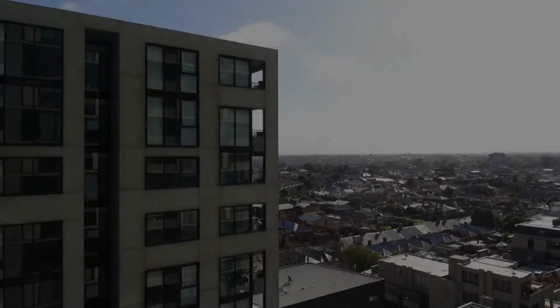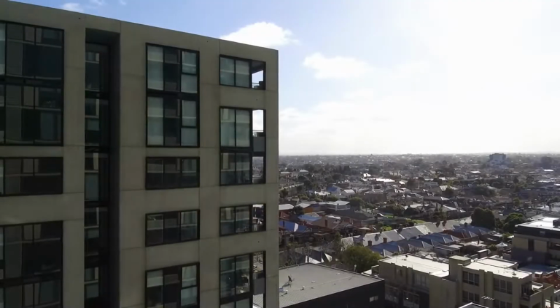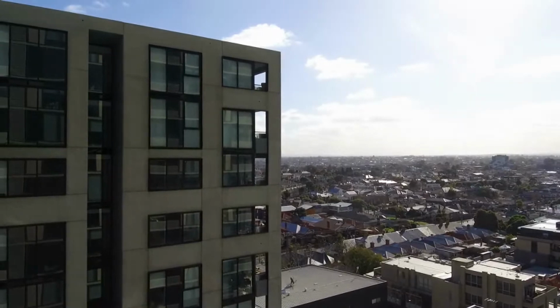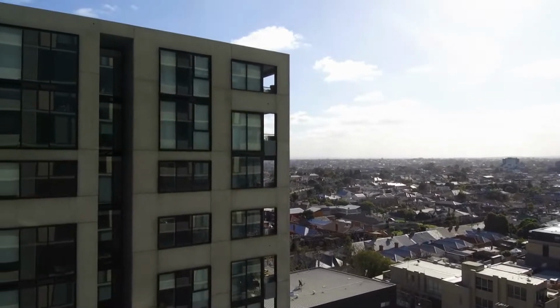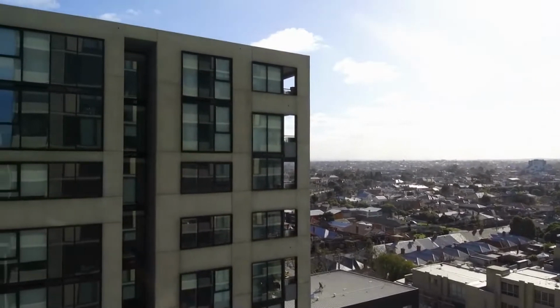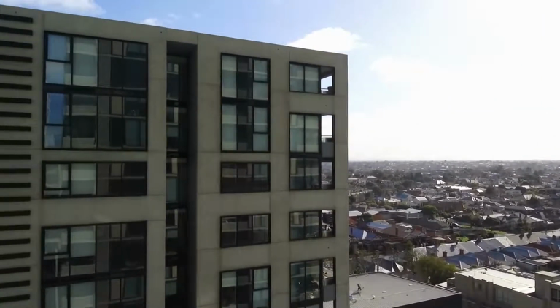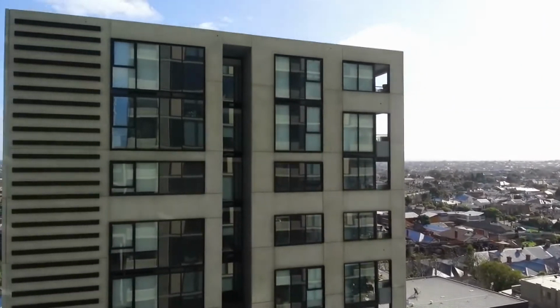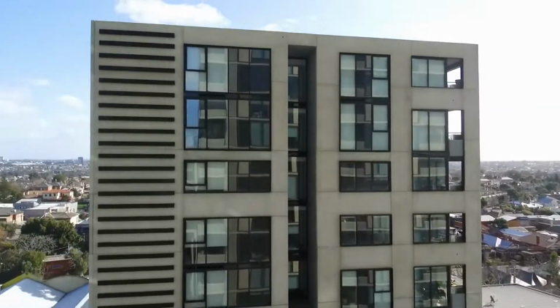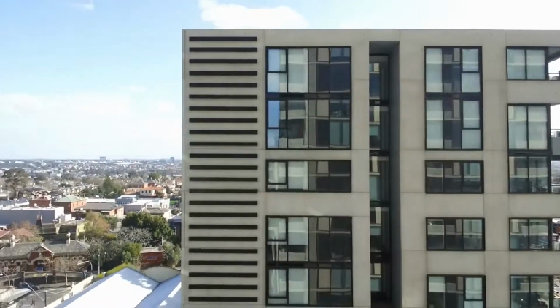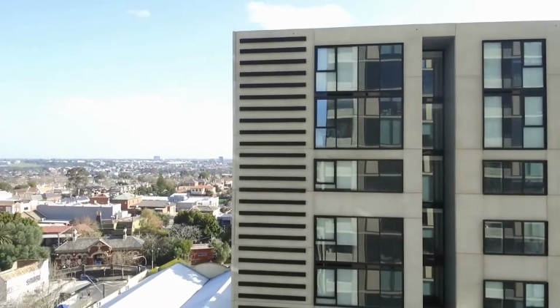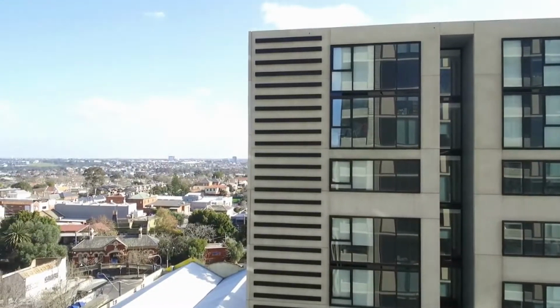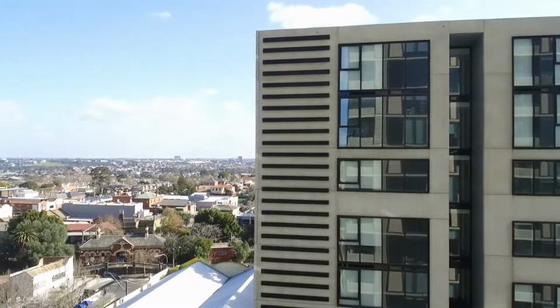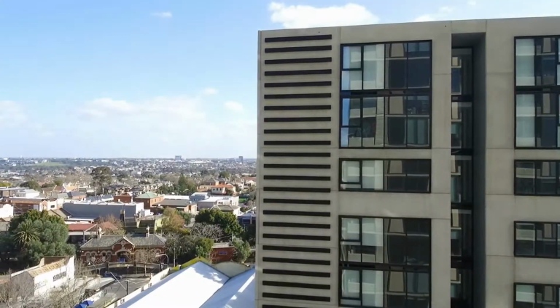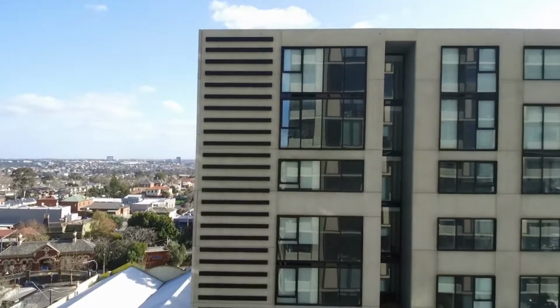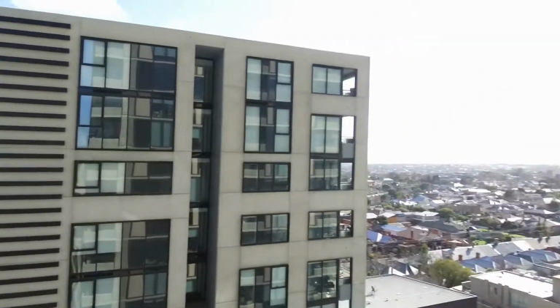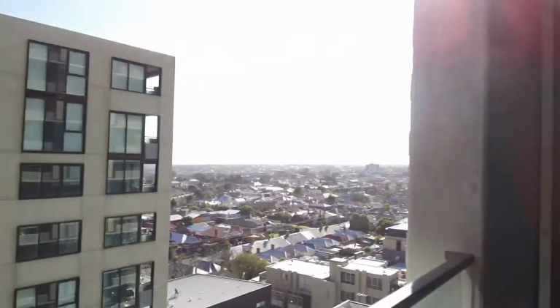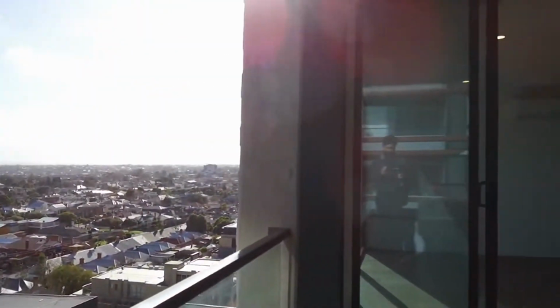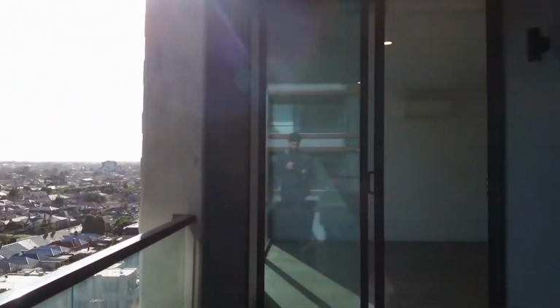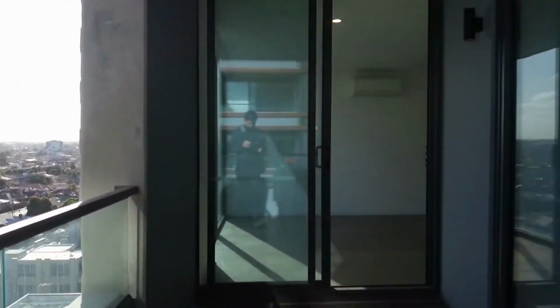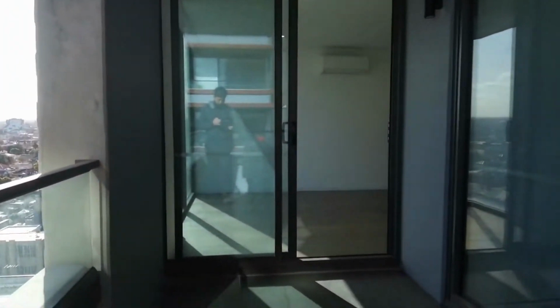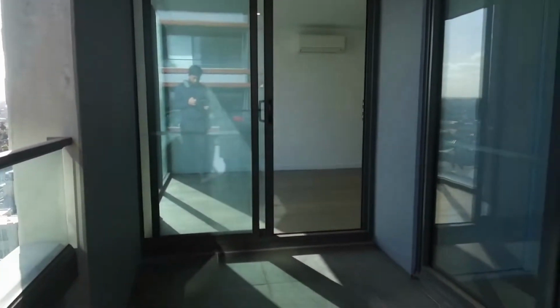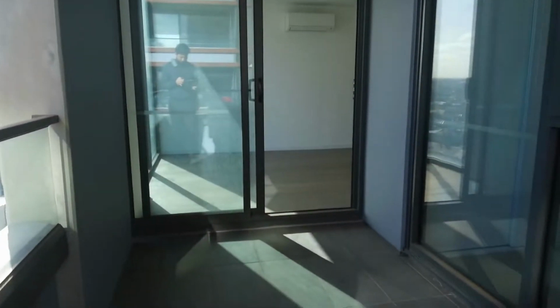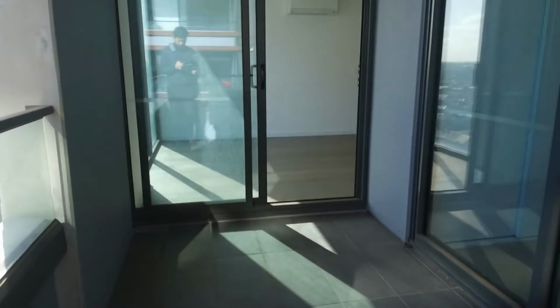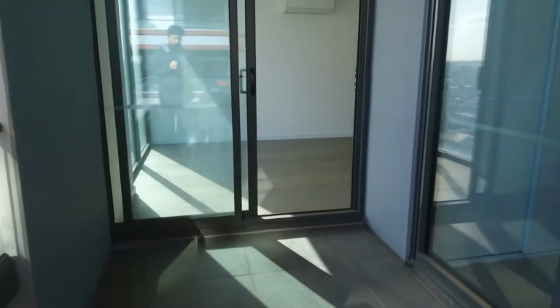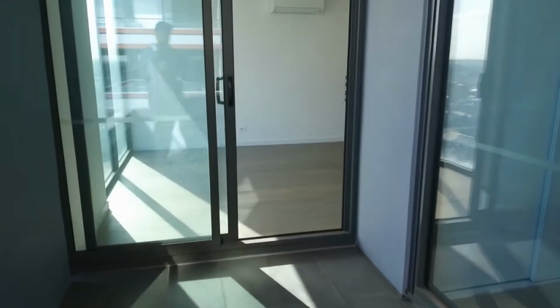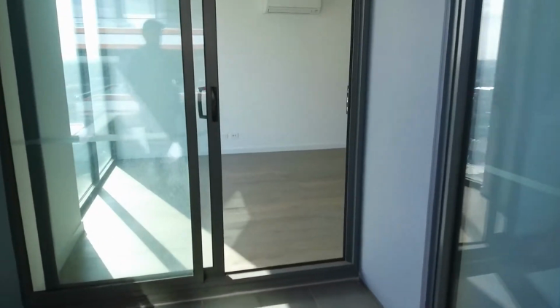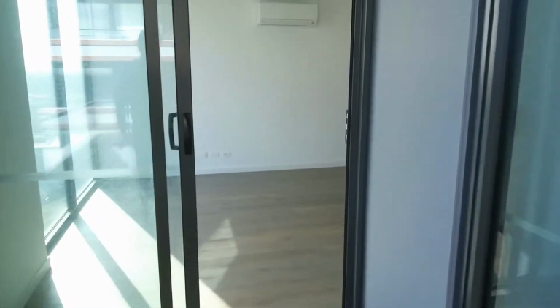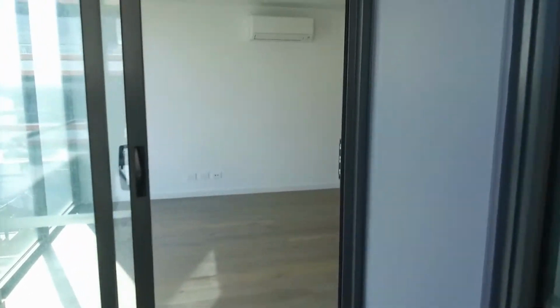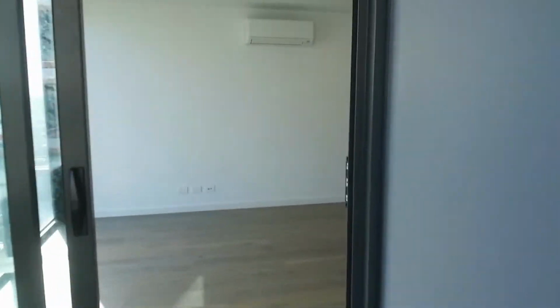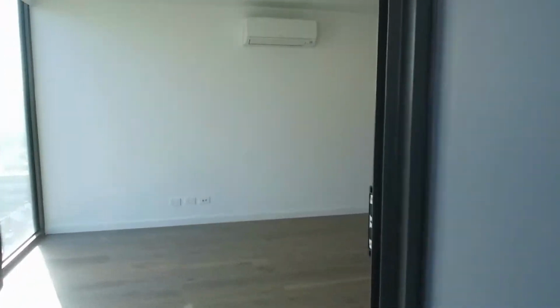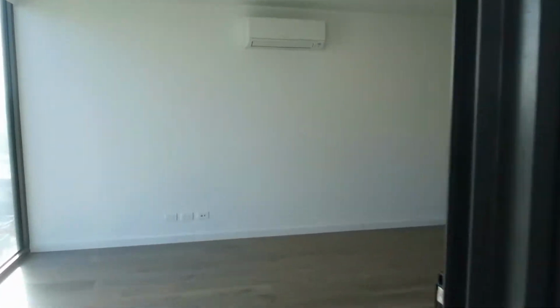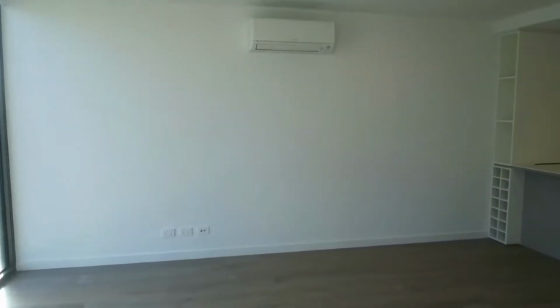This is Jeremy Faye from Melbourne Real Estate and today I'm taking you through apartment 1105 at 51 Homer Street in Moonee Ponds. It is an unfurnished two-bedroom, two-bathroom with one car space. Fantastic views facing the west from your private undercover balcony.